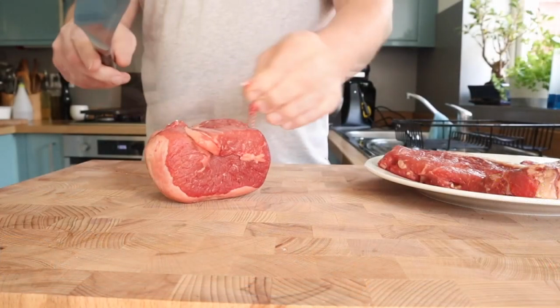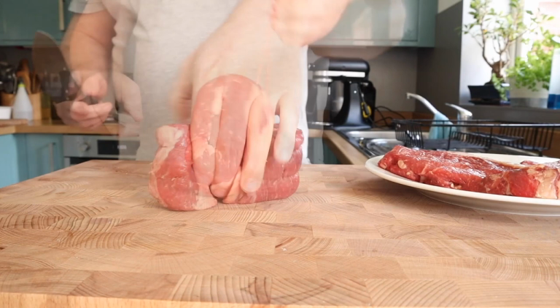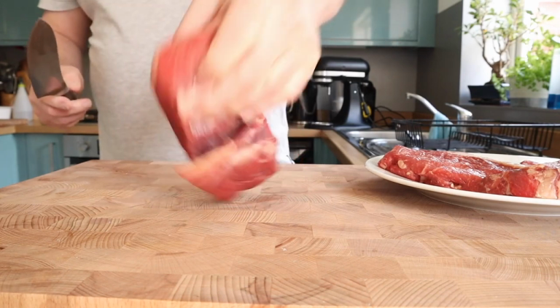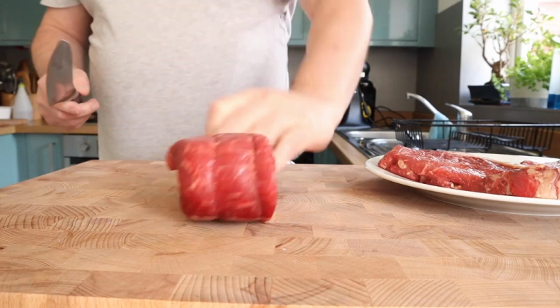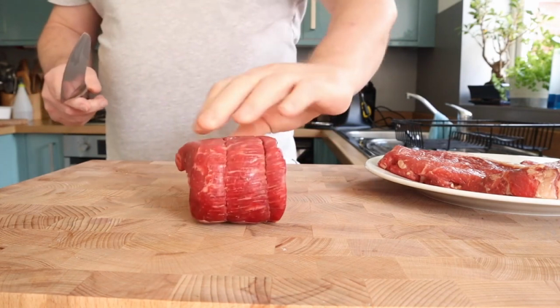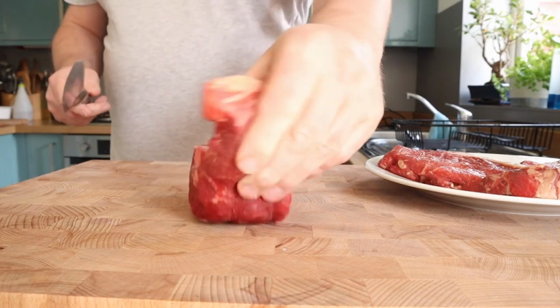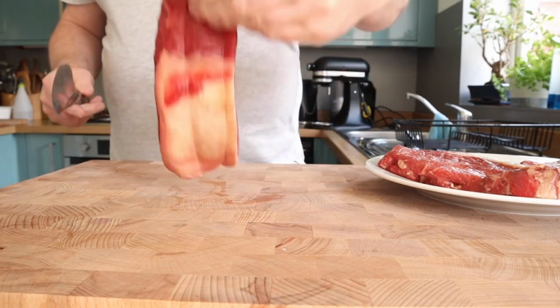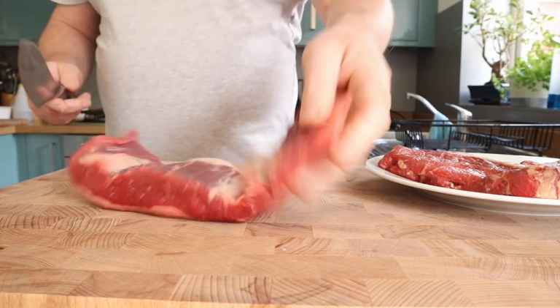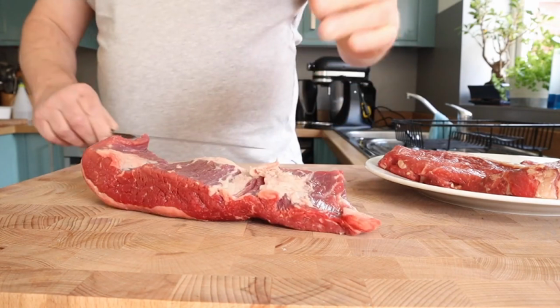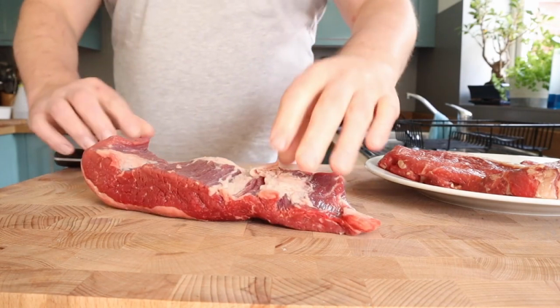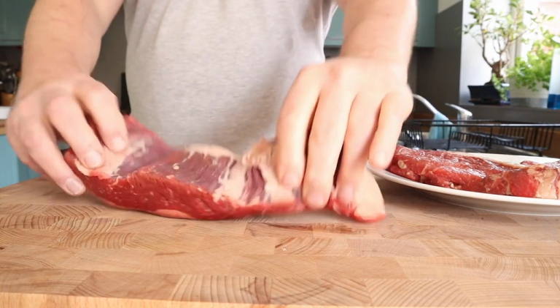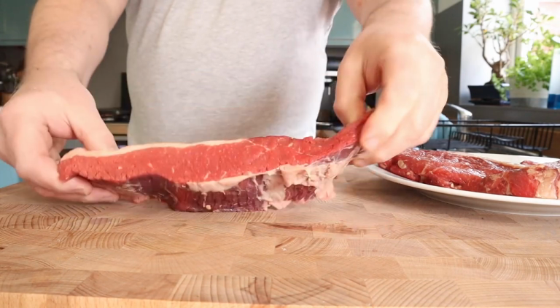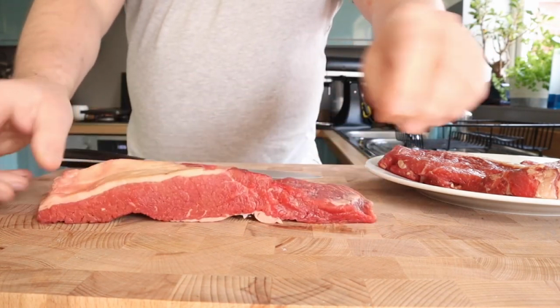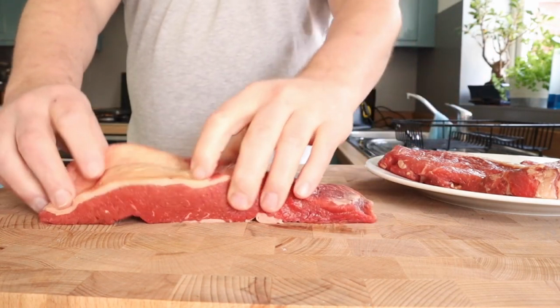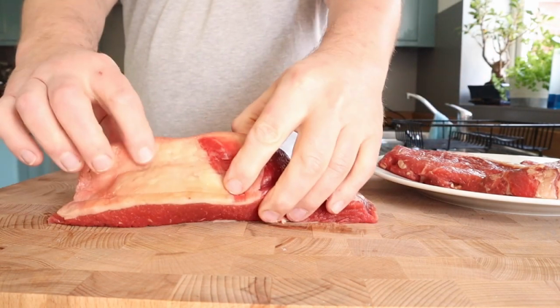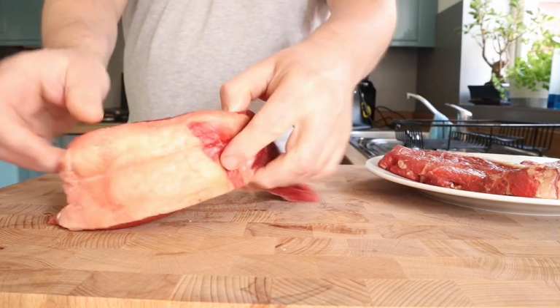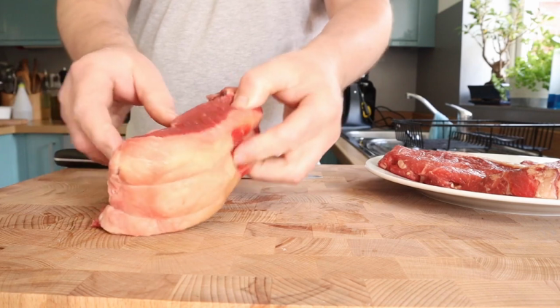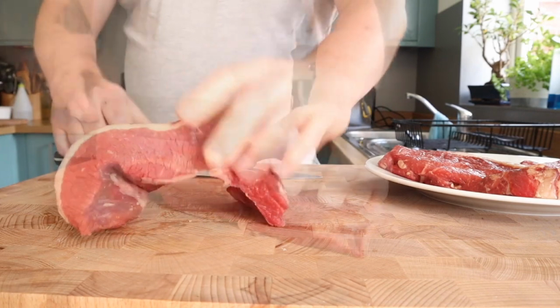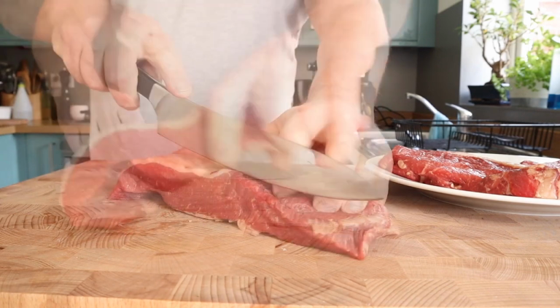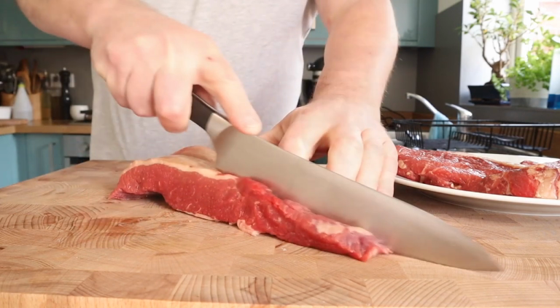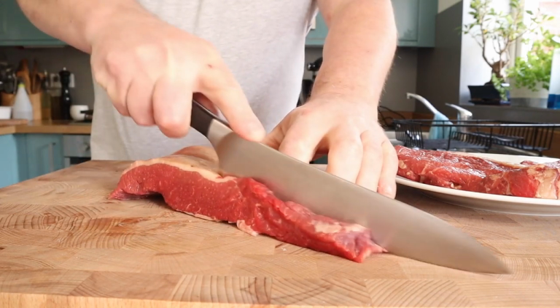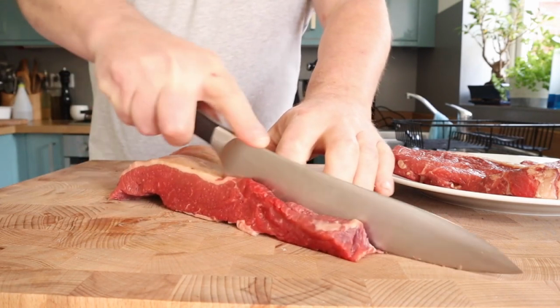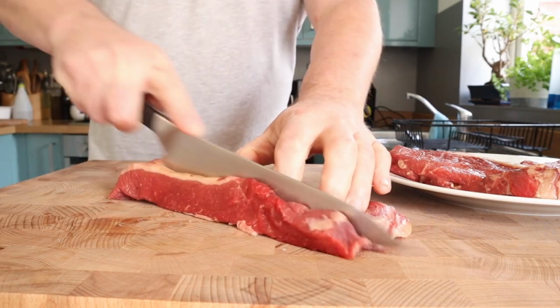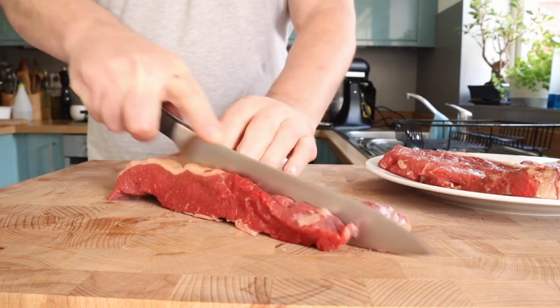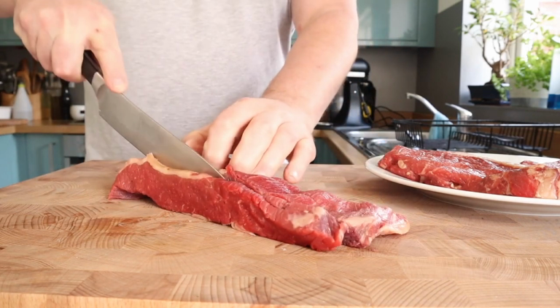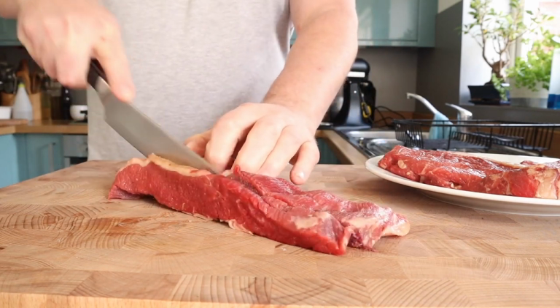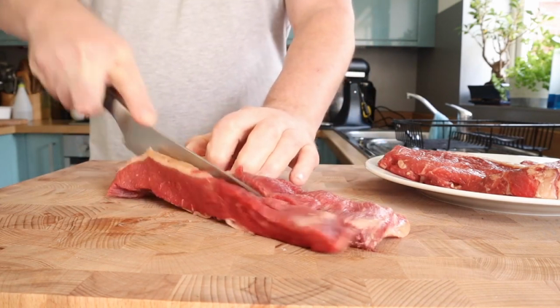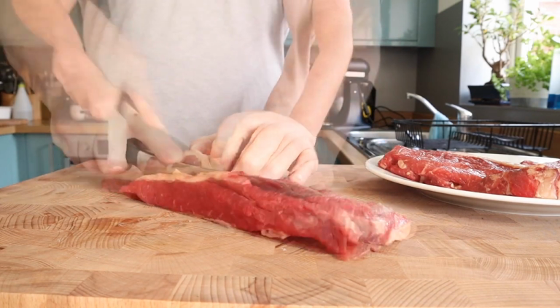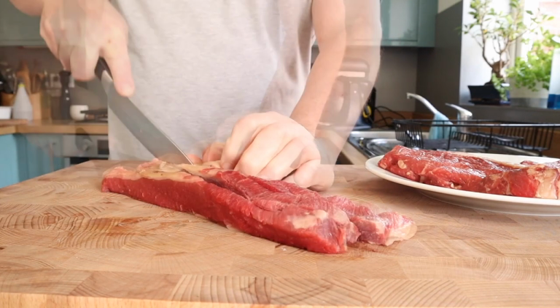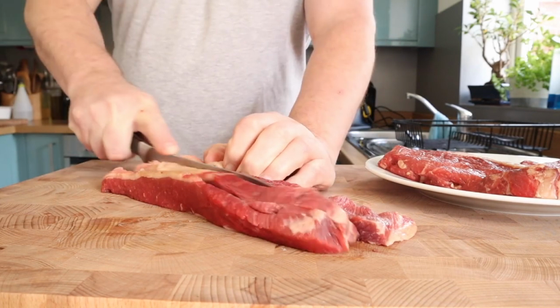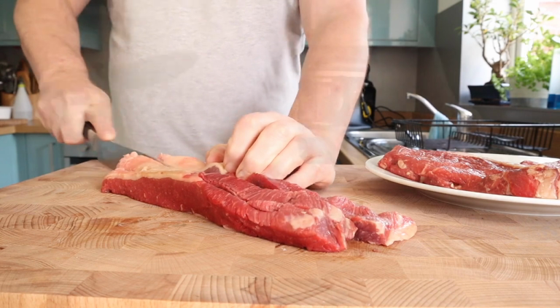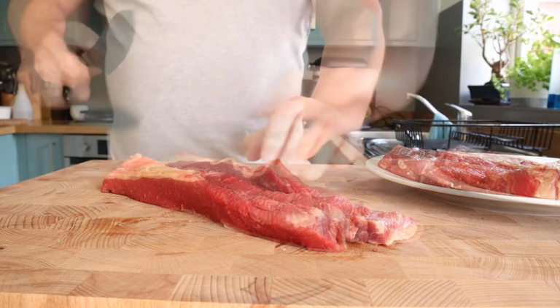I decided to make my own patties, so you'll see me preparing the meat I've chosen. I've got some brisket, sirloin, and braising steak. While you see me dicing that up nice and small — because it's going to go in the freezer — let me share a little history for you.